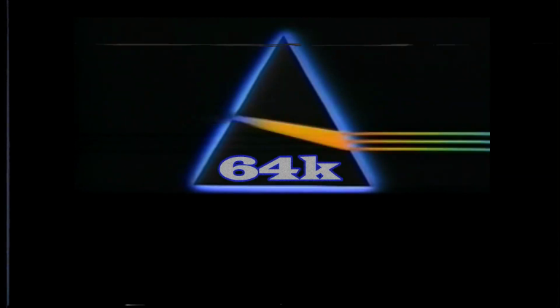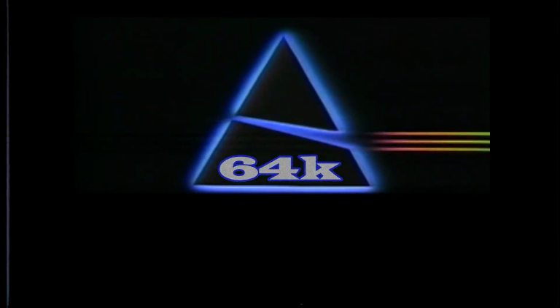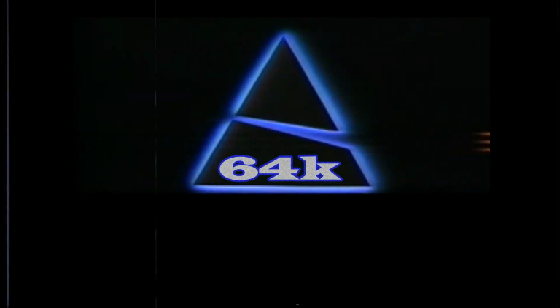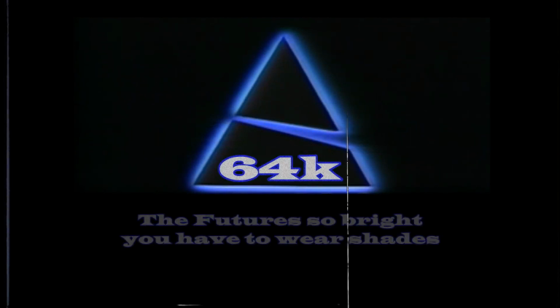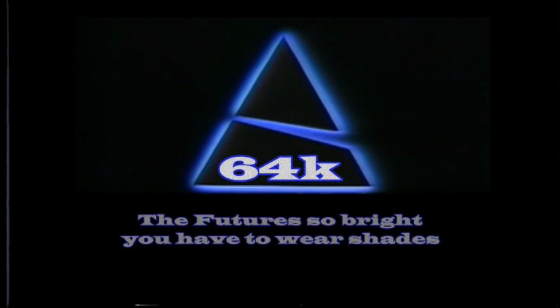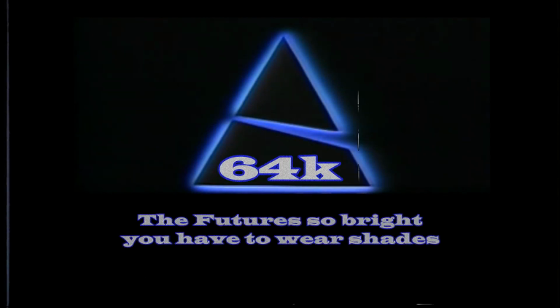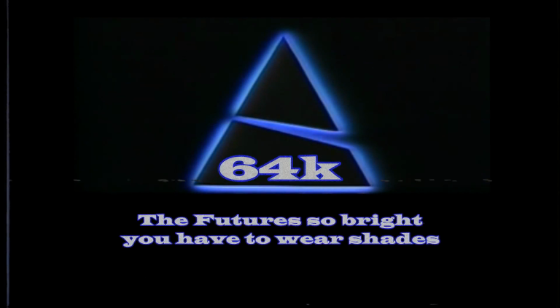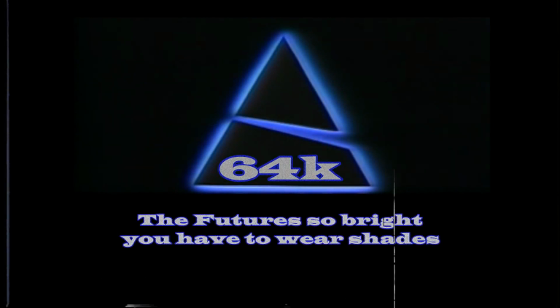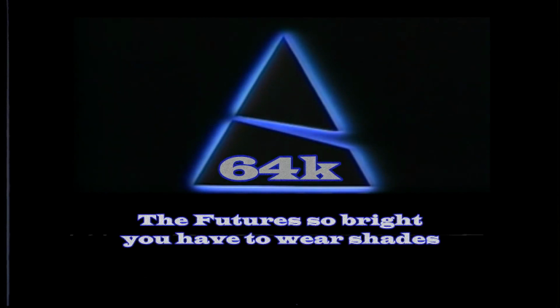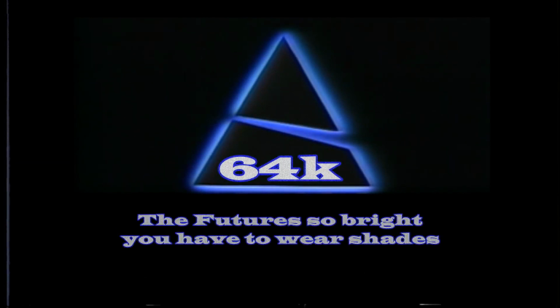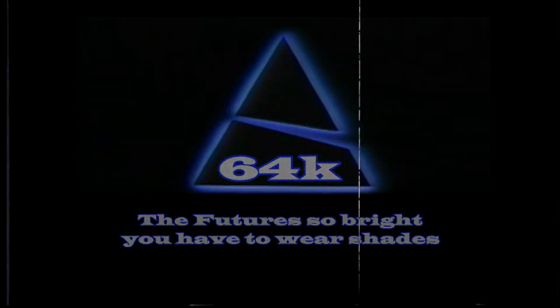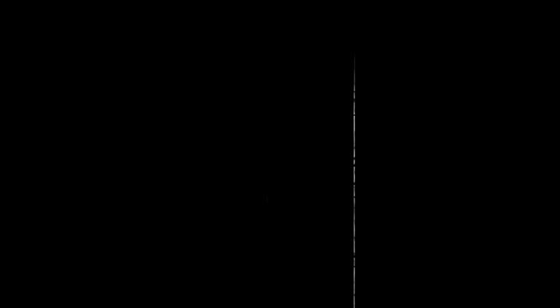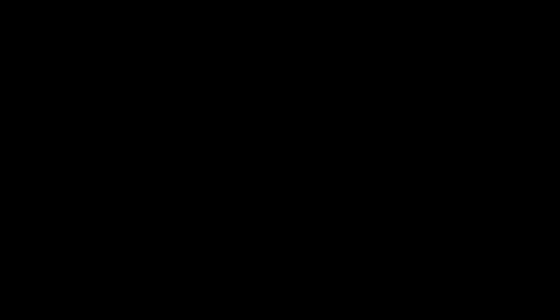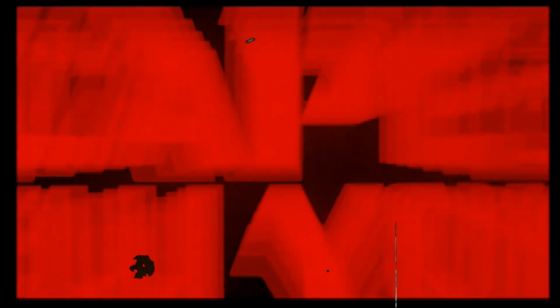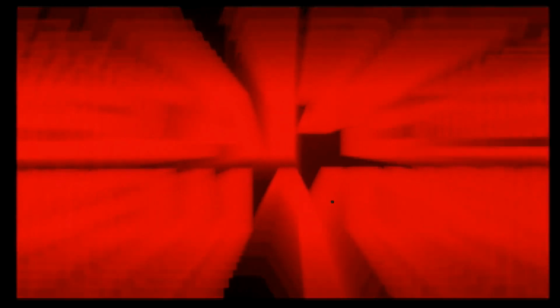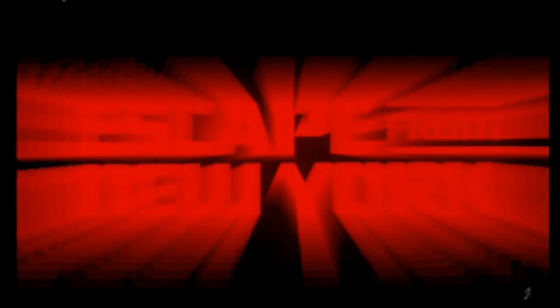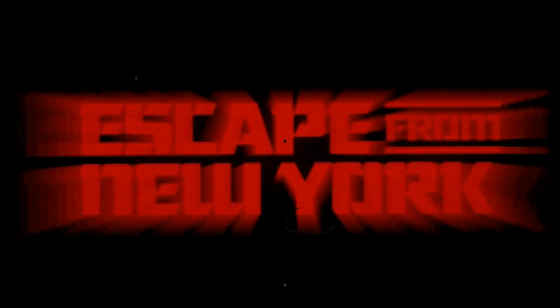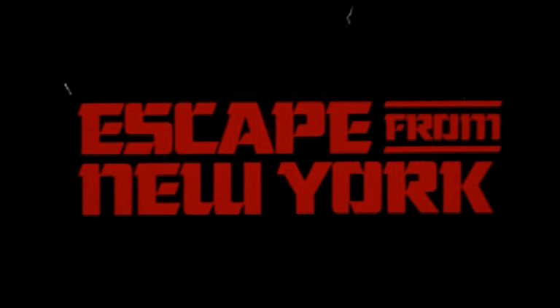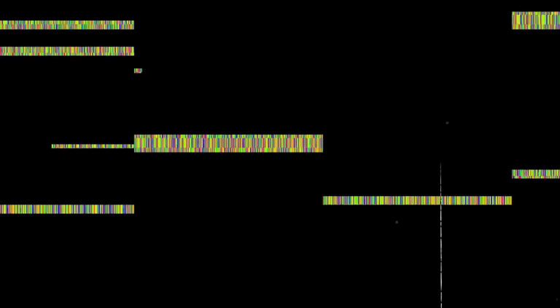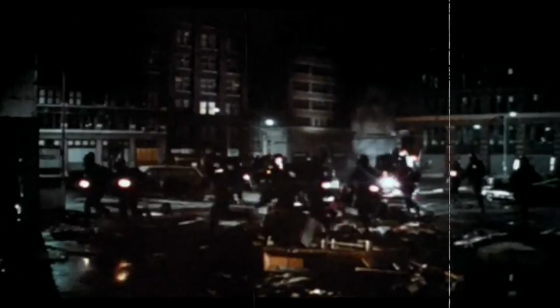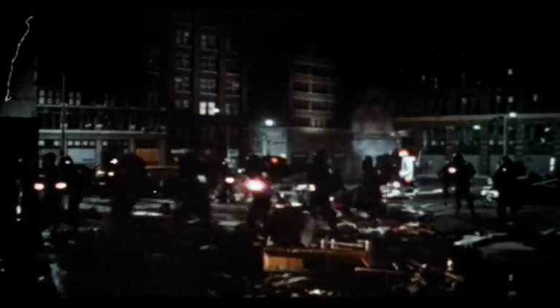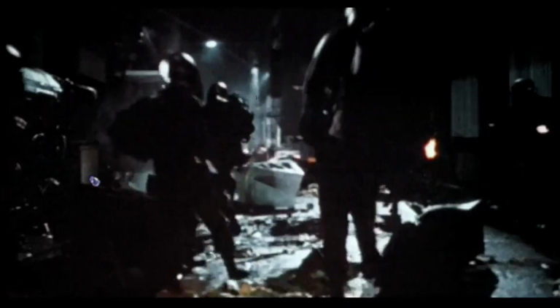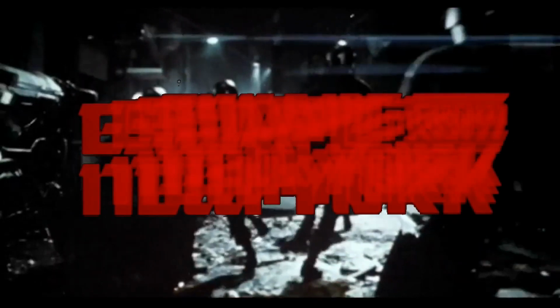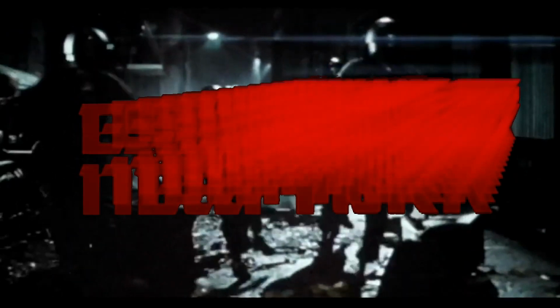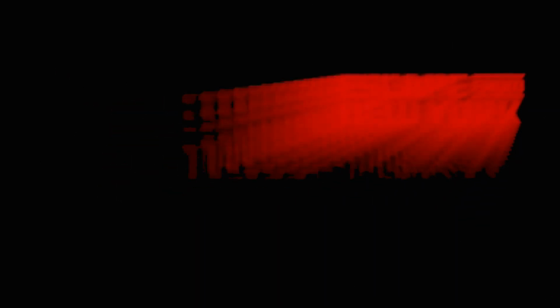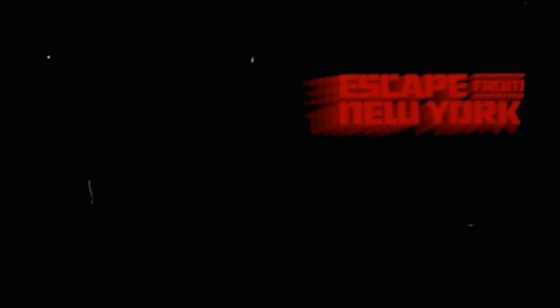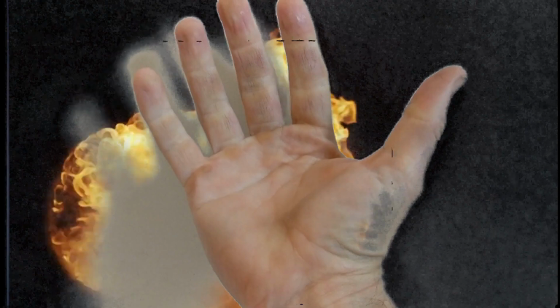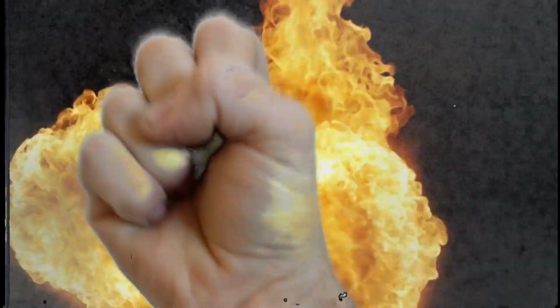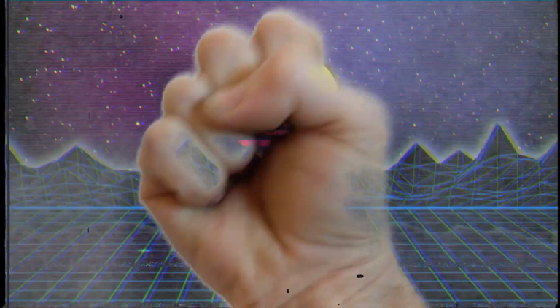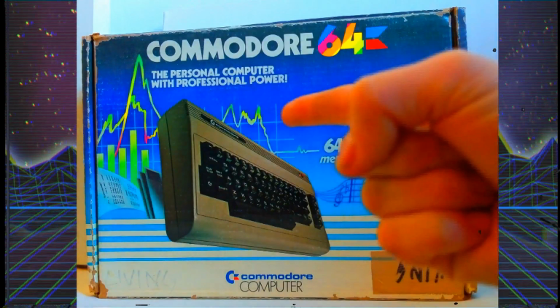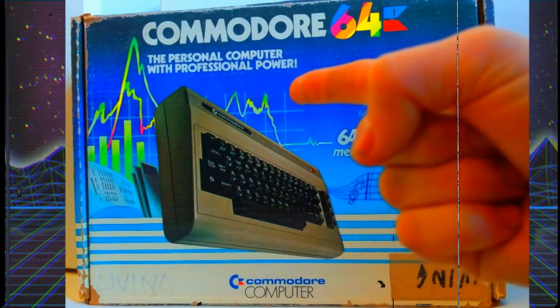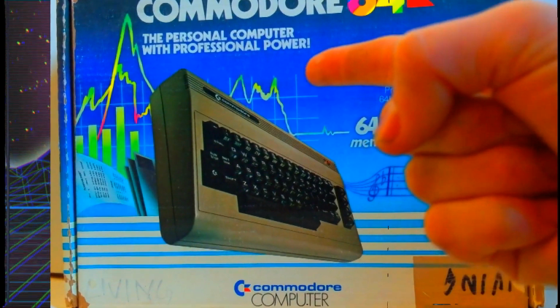64K. Where the future is so bright you gotta wear shades. You've seen John Carpenter's Escape from New York, a movie set in the future. But the future is now on the Commodore 64.